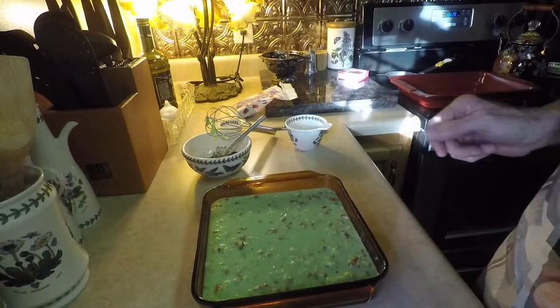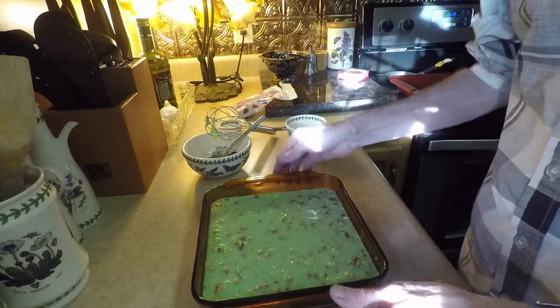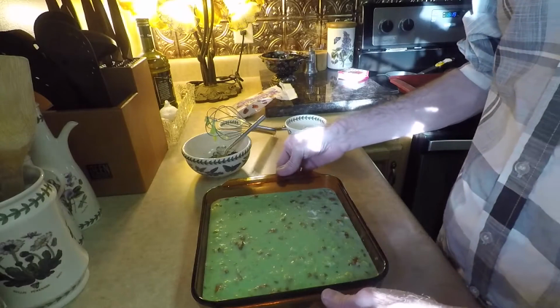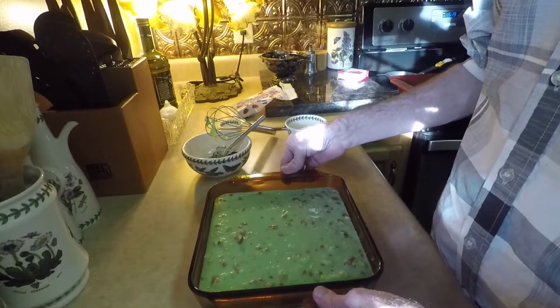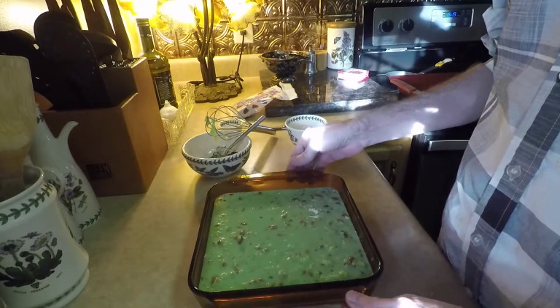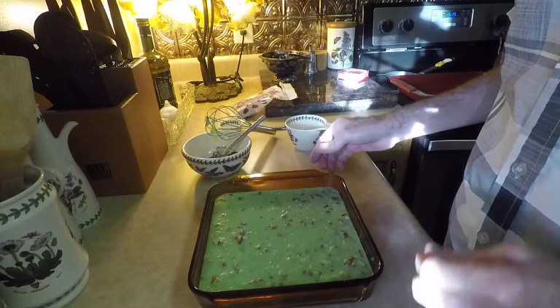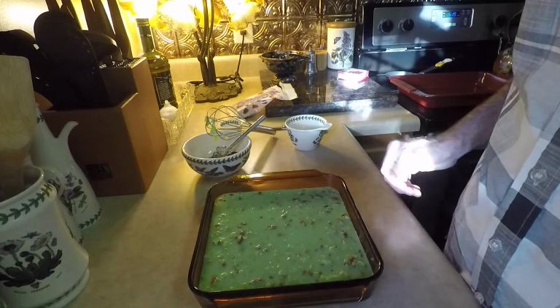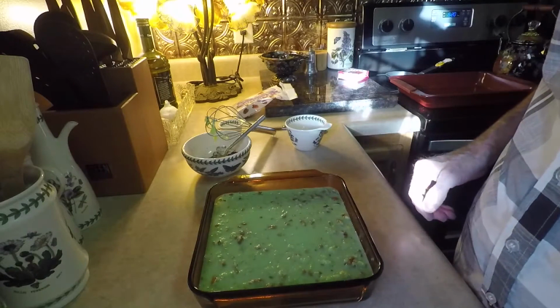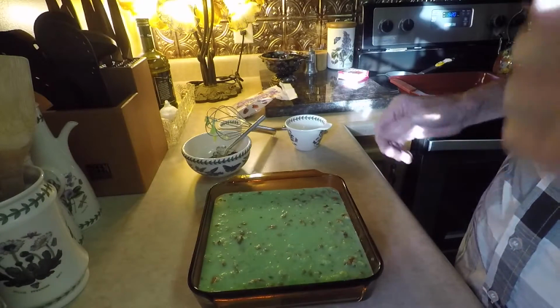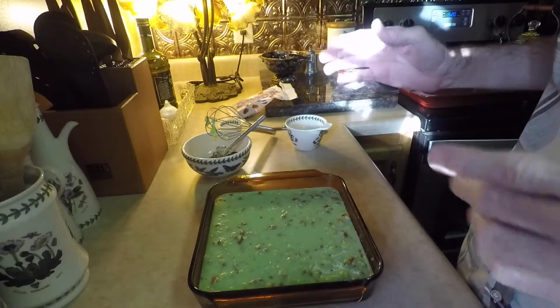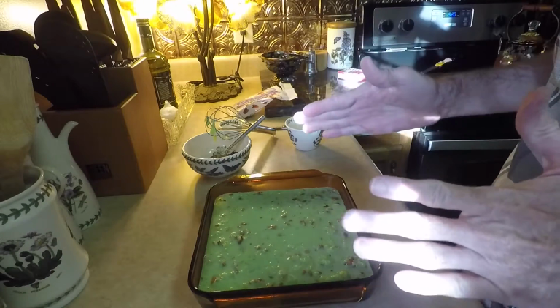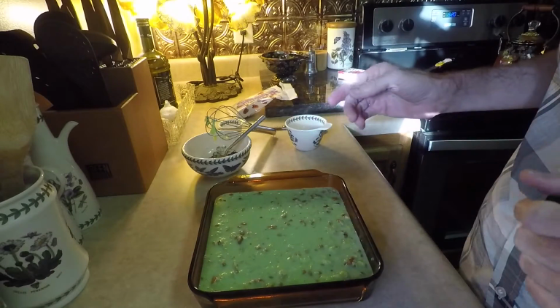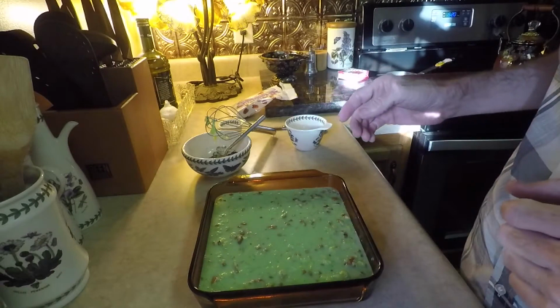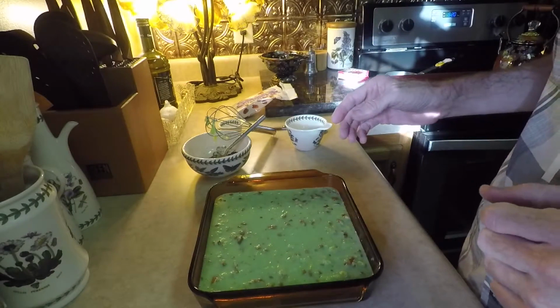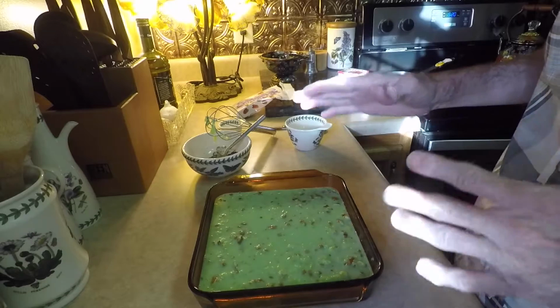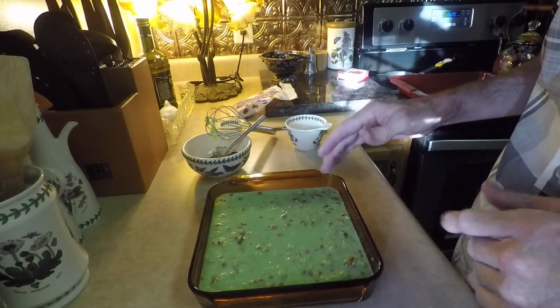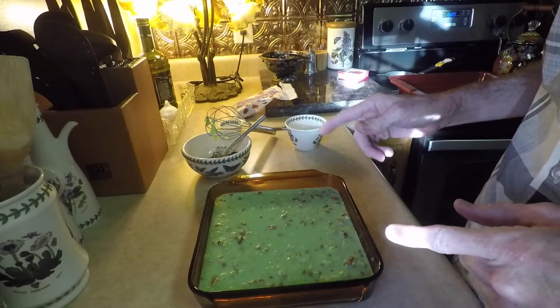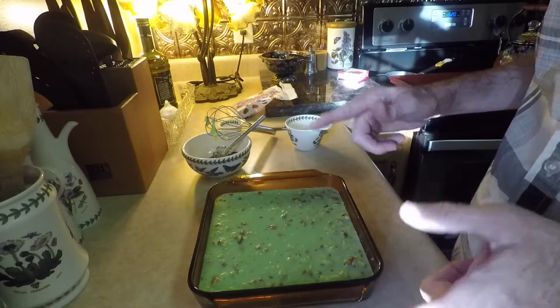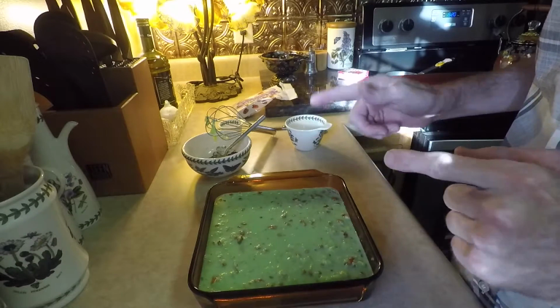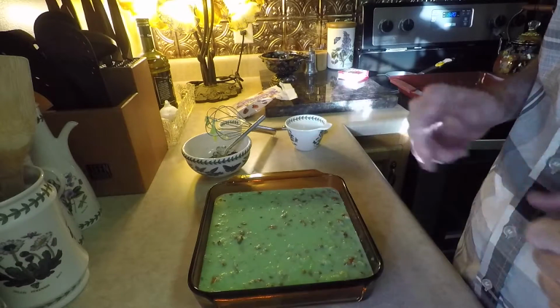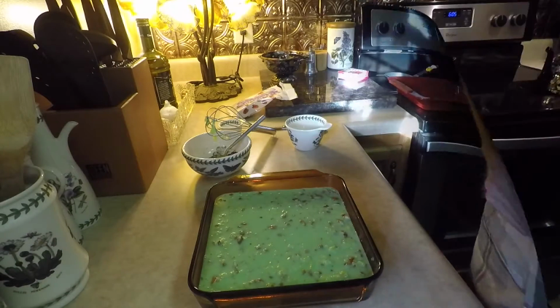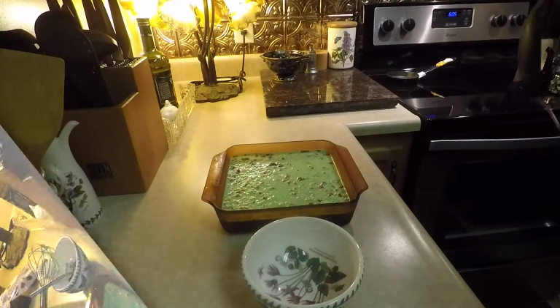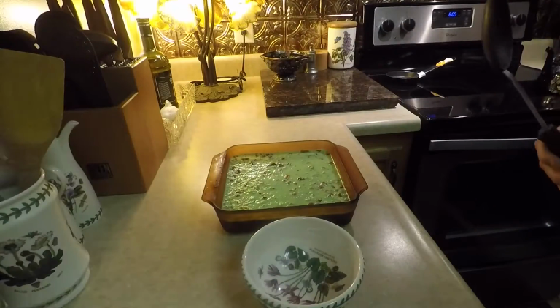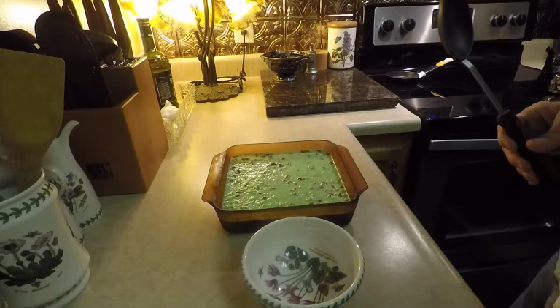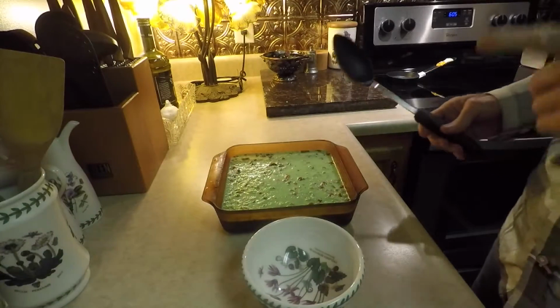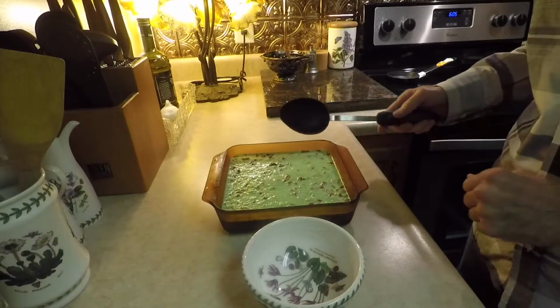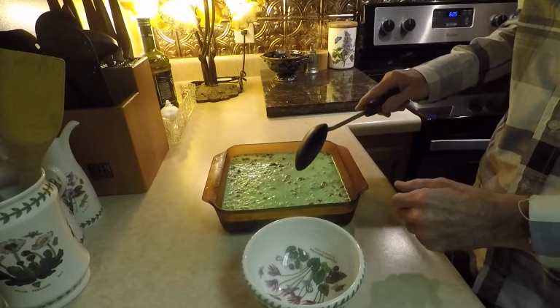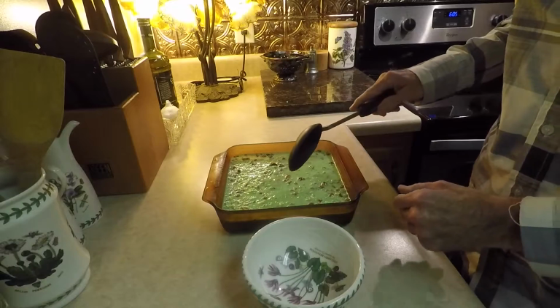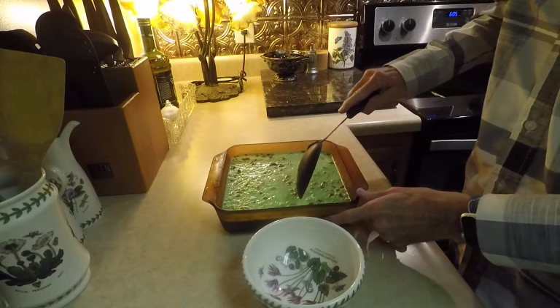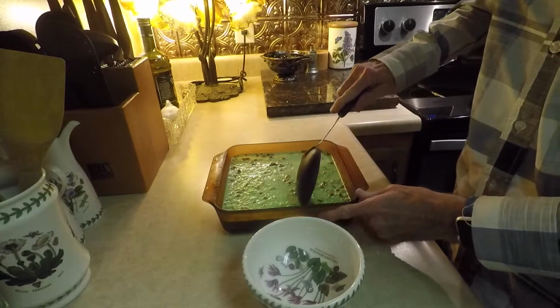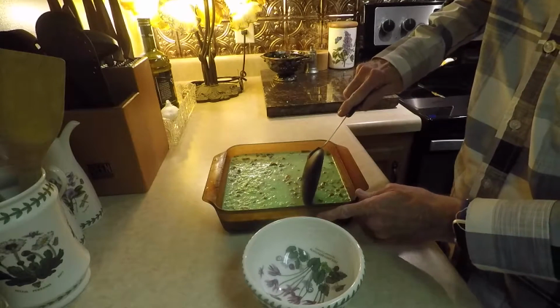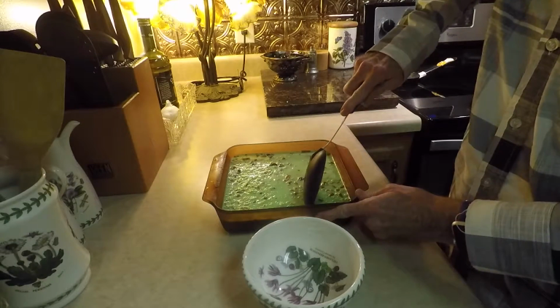I'm going to cover this with some aluminum foil, and it's going to go into the refrigerator to chill. Now that it's been in the refrigerator for a while, this is ready to actually serve.